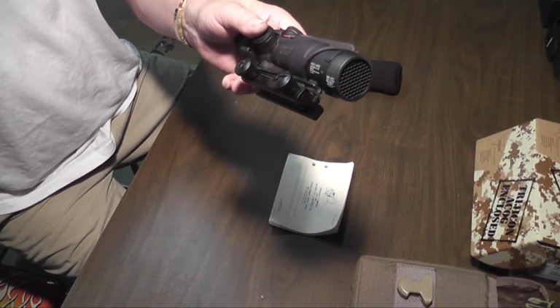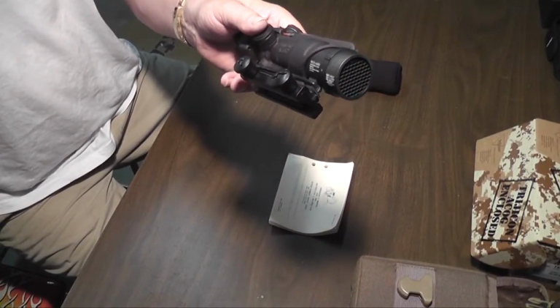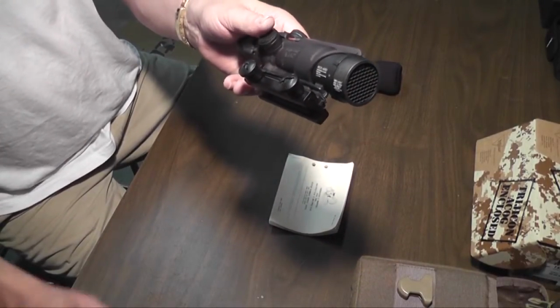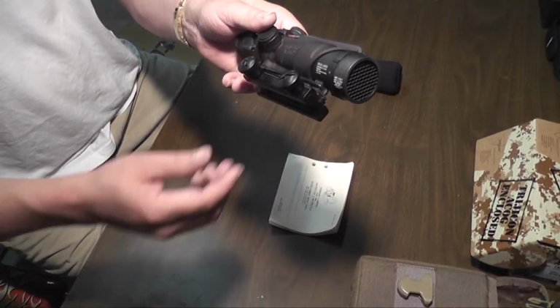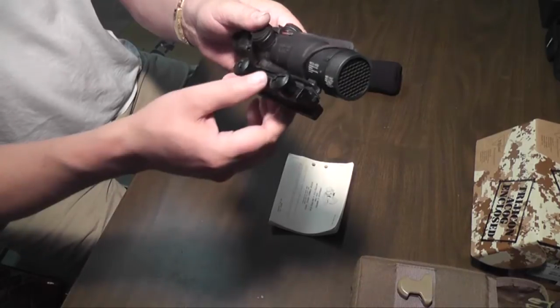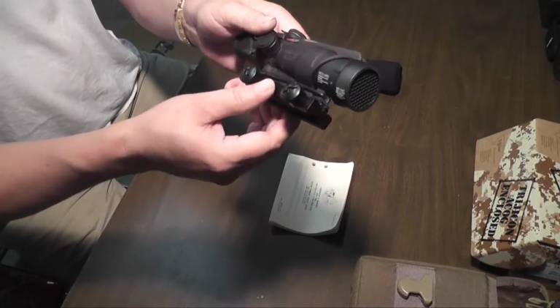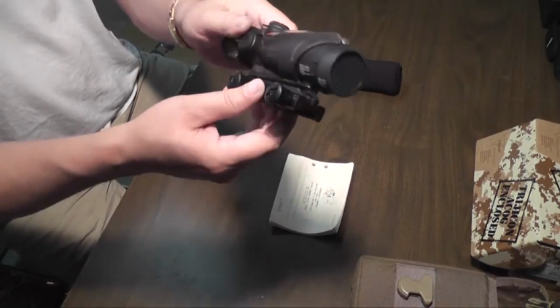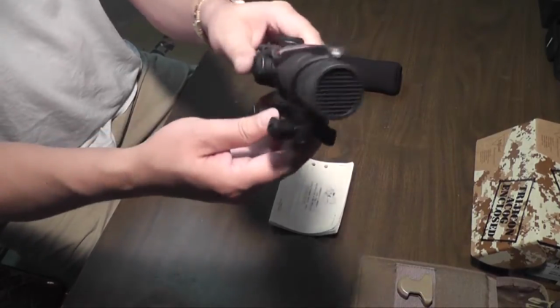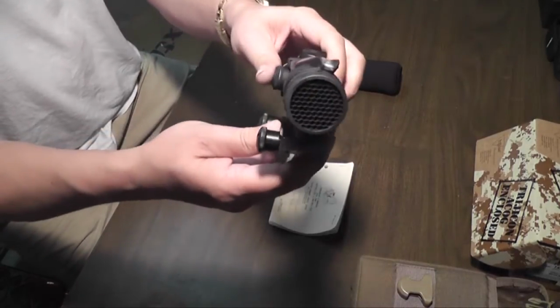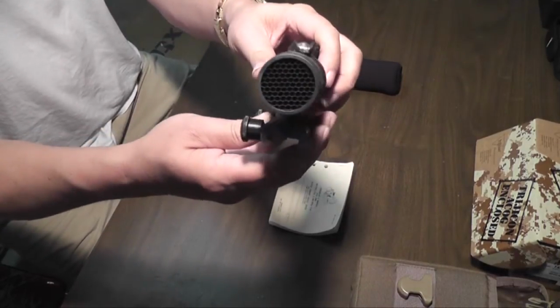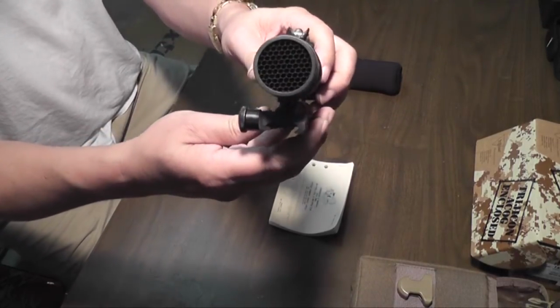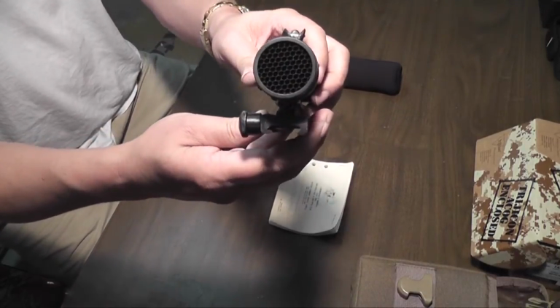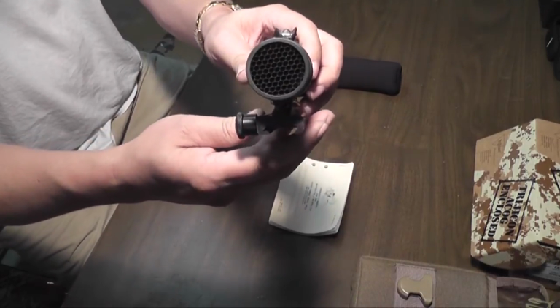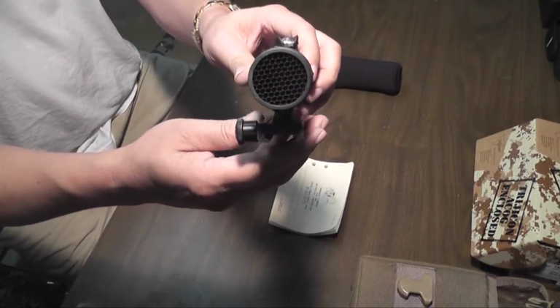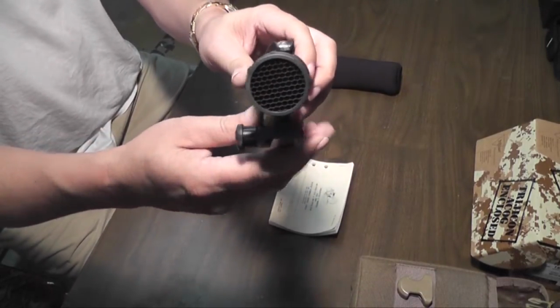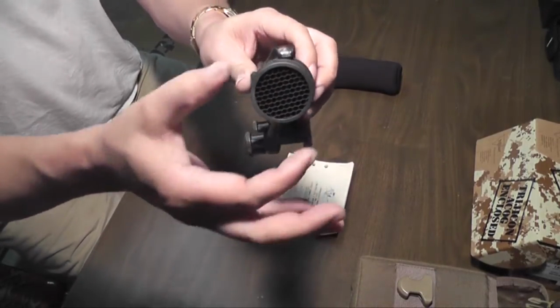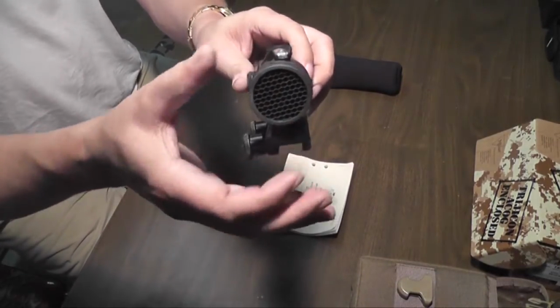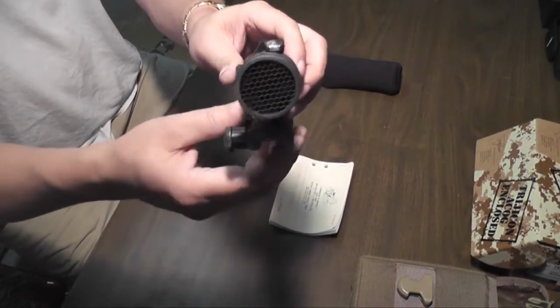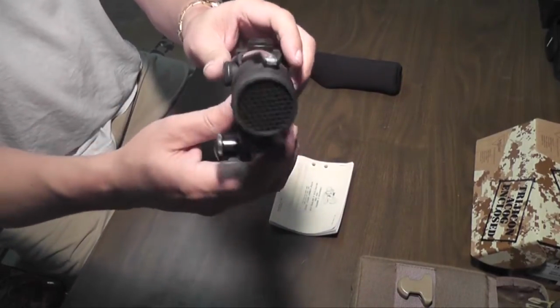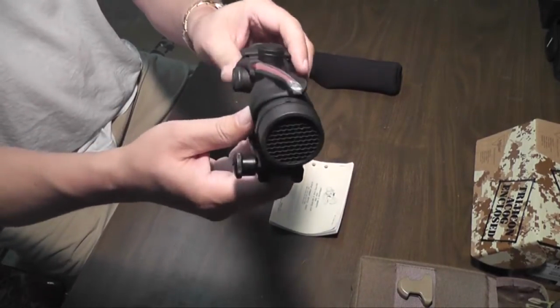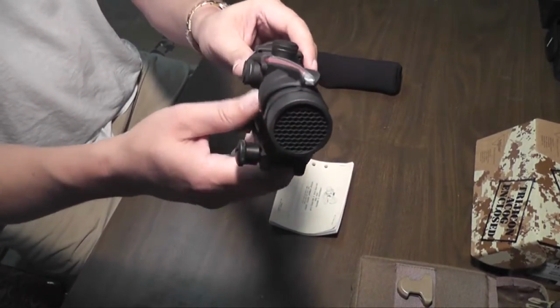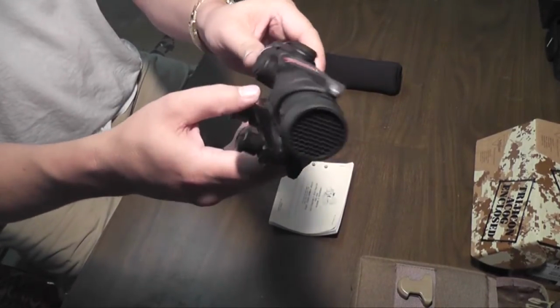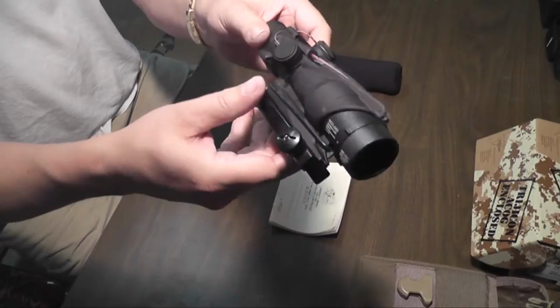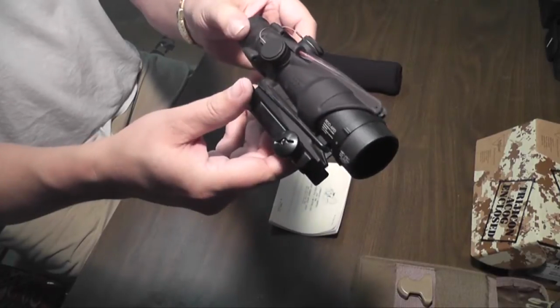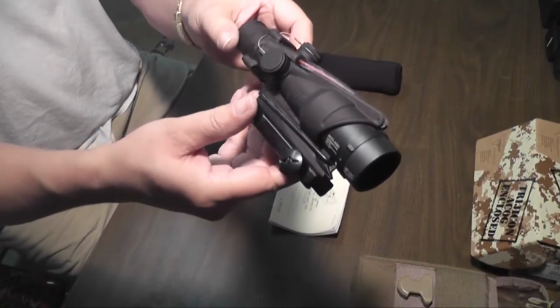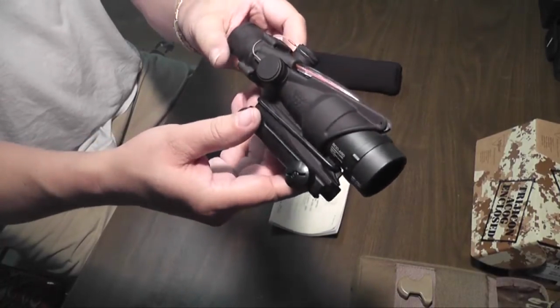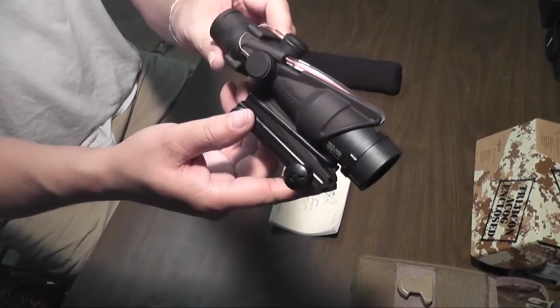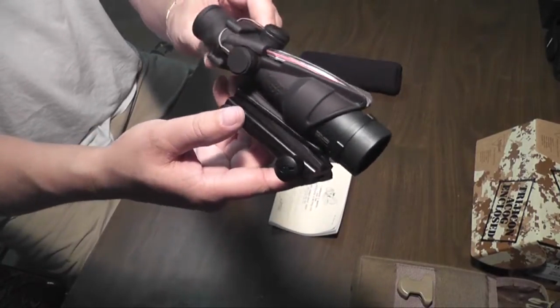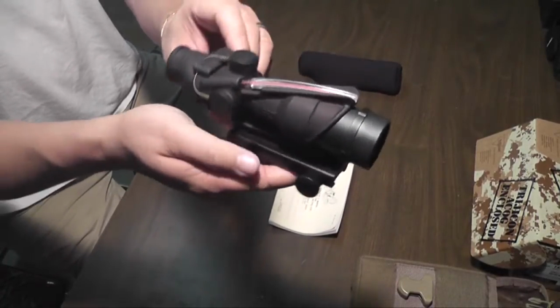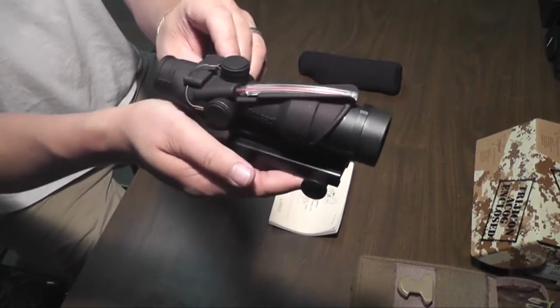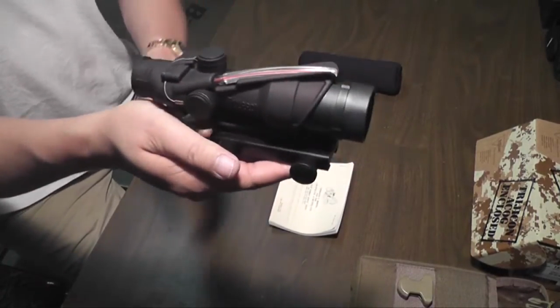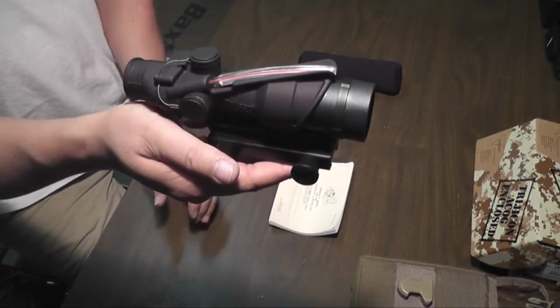This is a 4x32 magnifying scope — 32 being the objective lens diameter and 4 being the magnification level. It's fixed magnification.